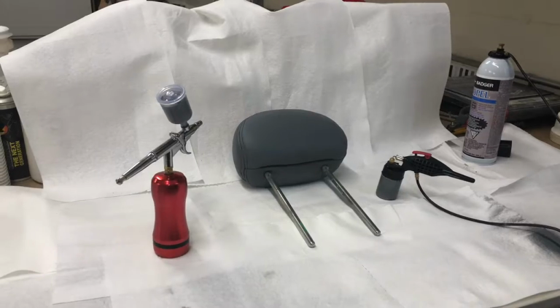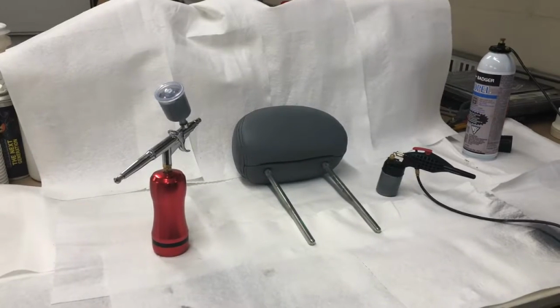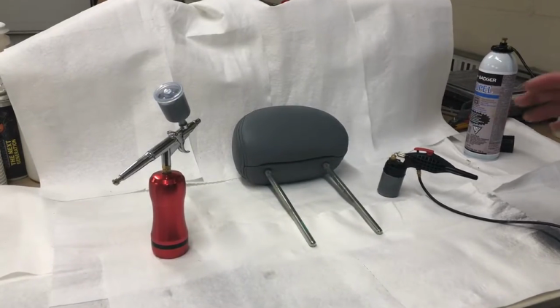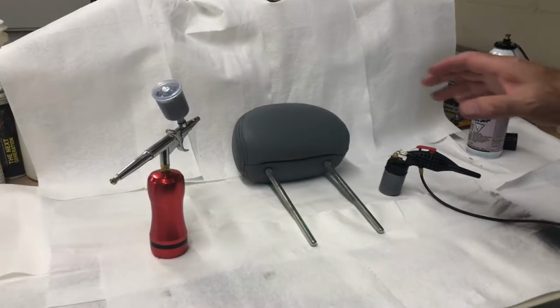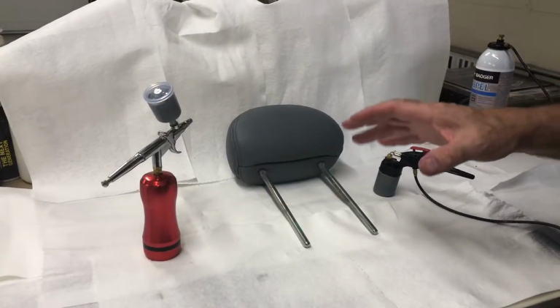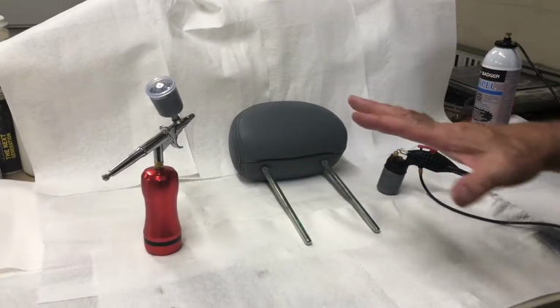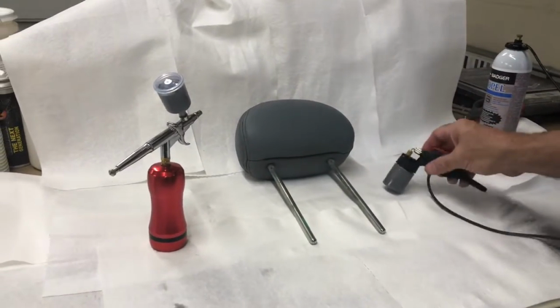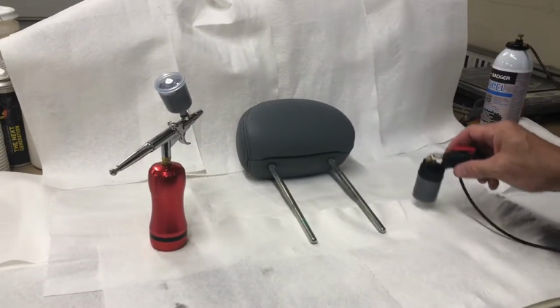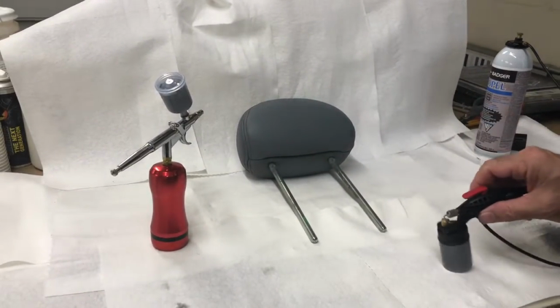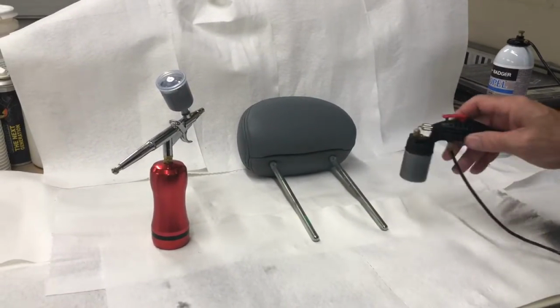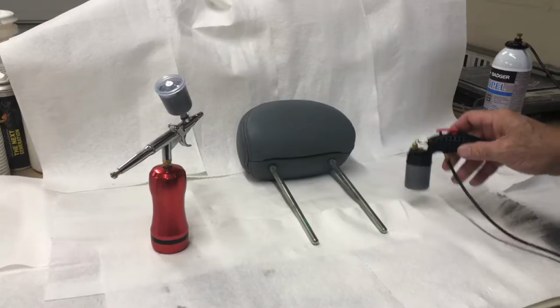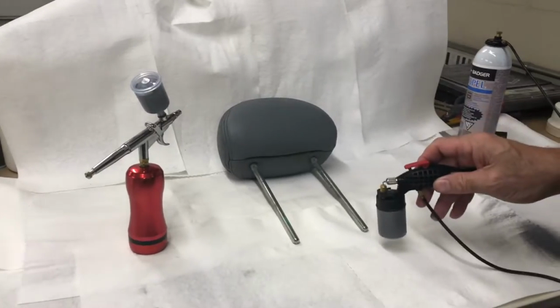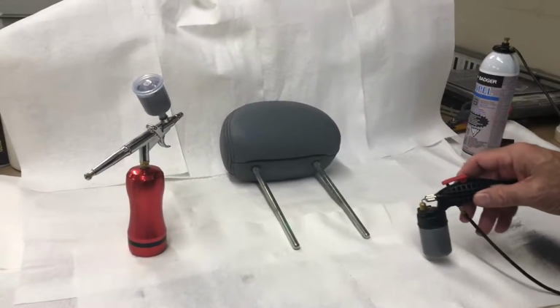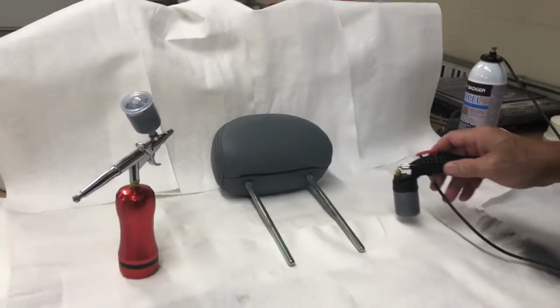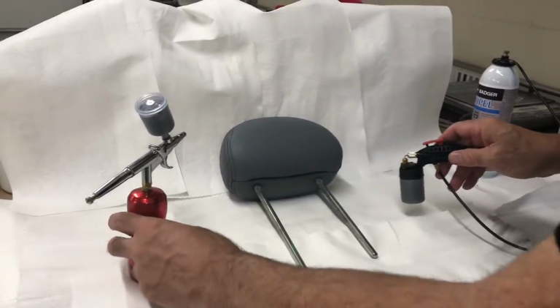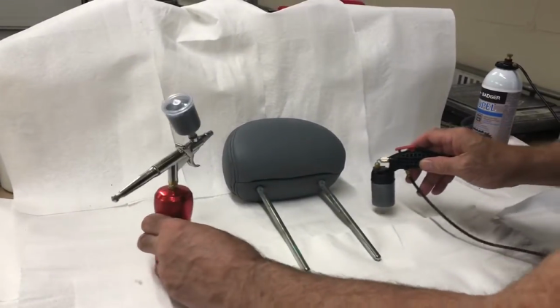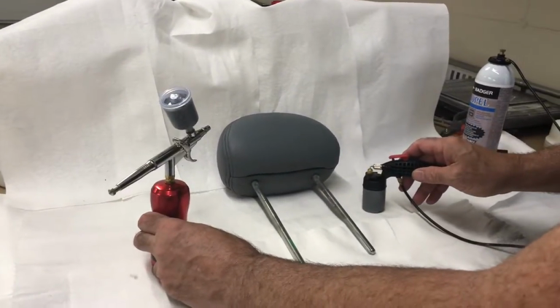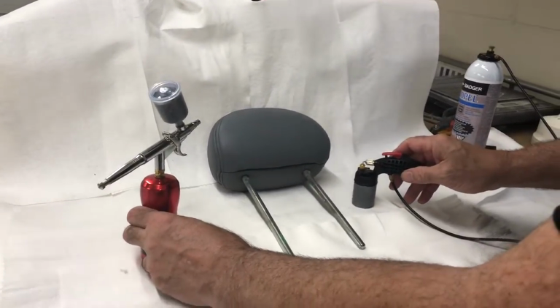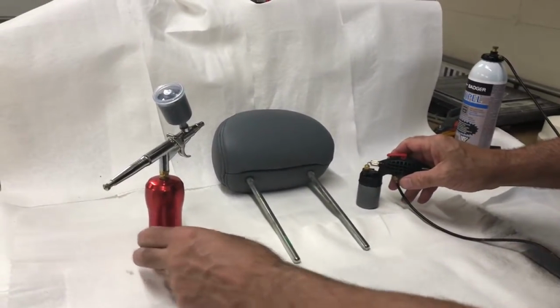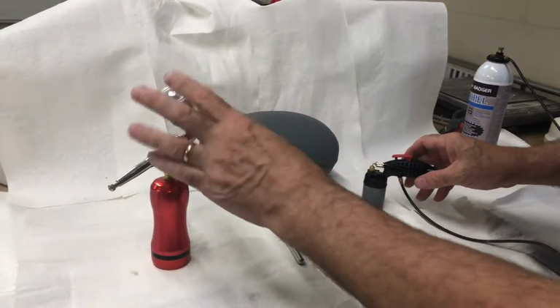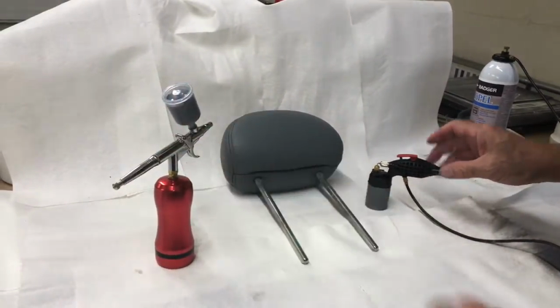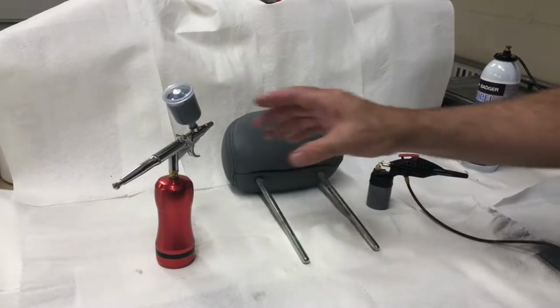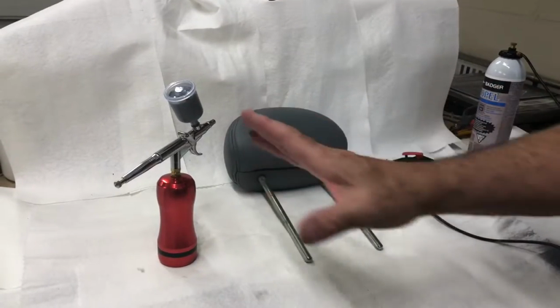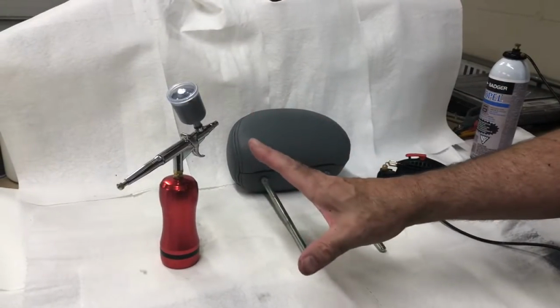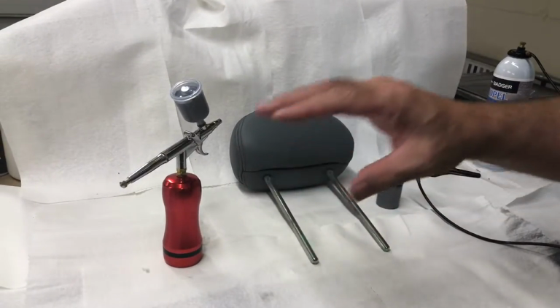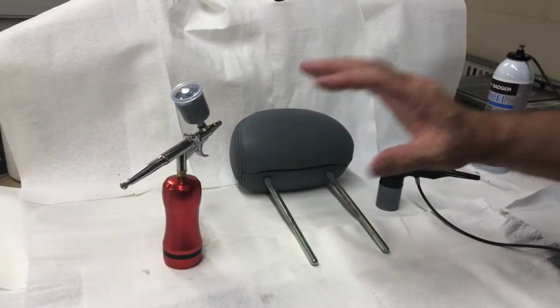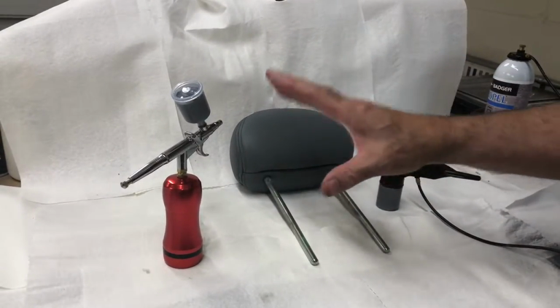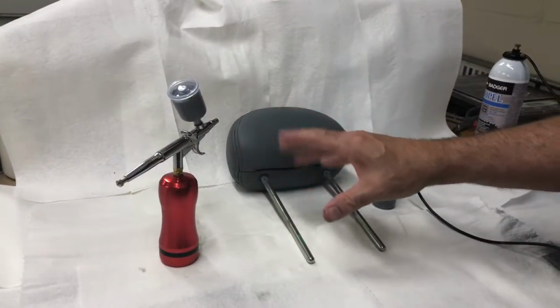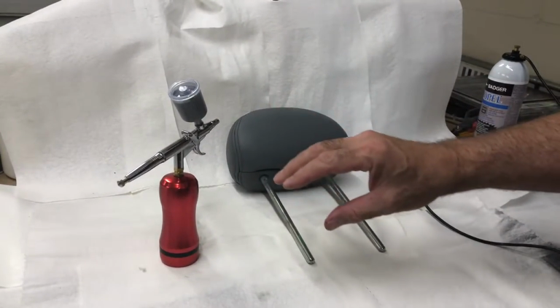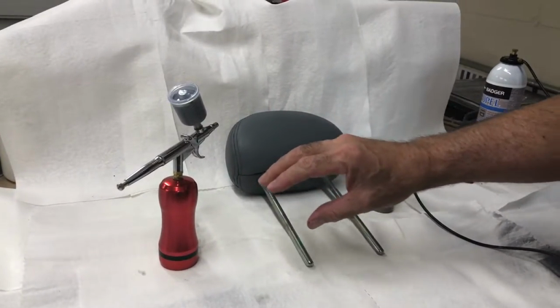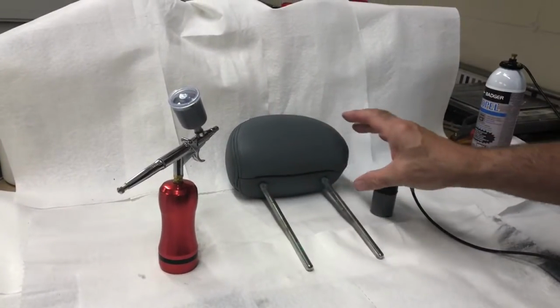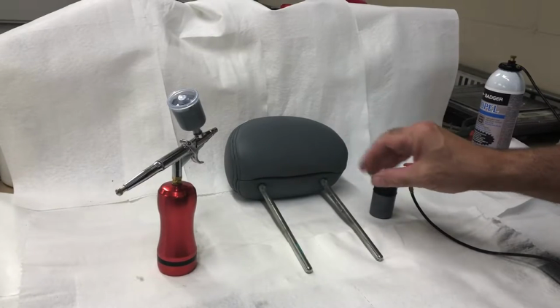All right, today what we want to show you is the difference between airbrushes and what they can and cannot do. This is our new cordless airbrush. It's an internal mix airbrush. It does very fine work, nice tight areas.